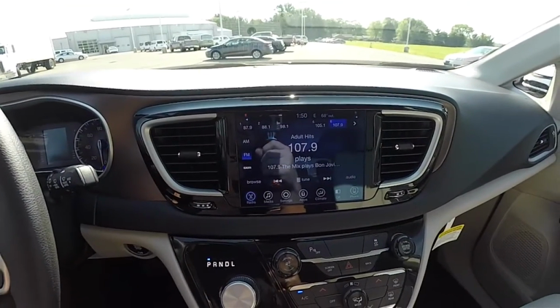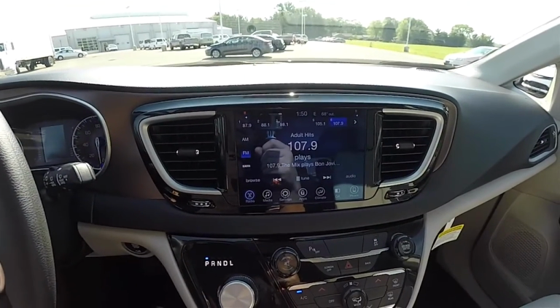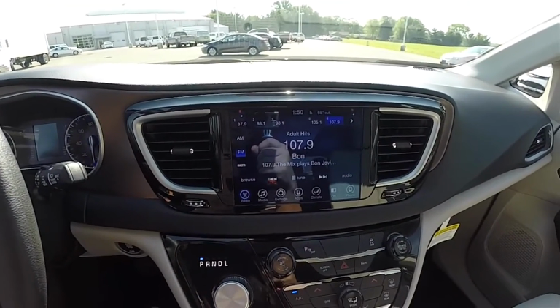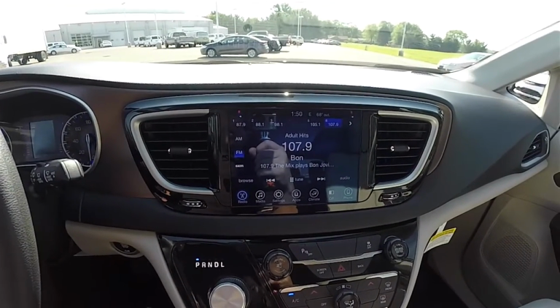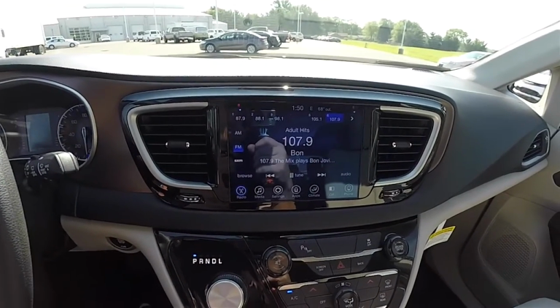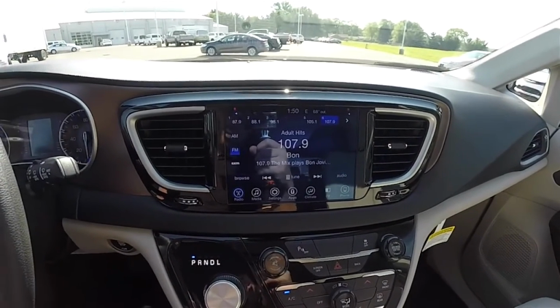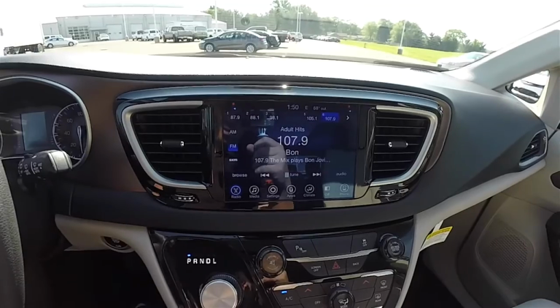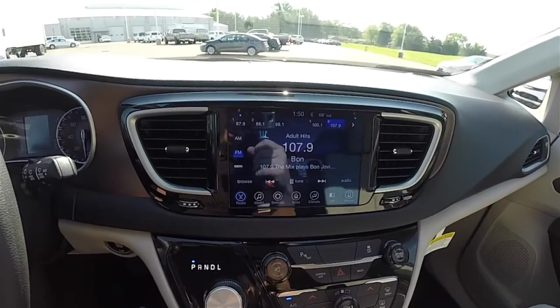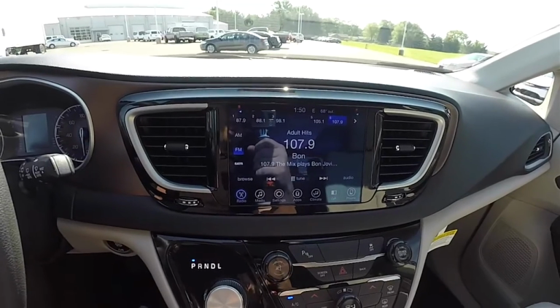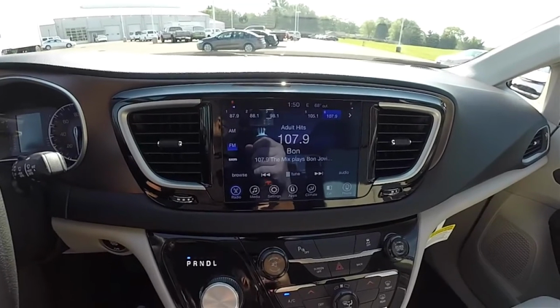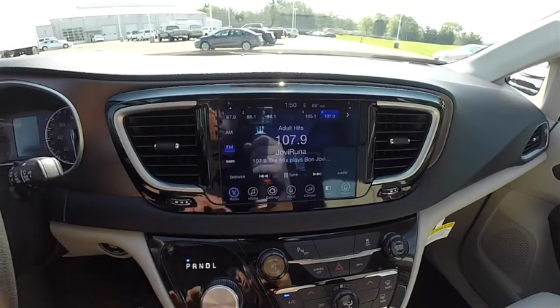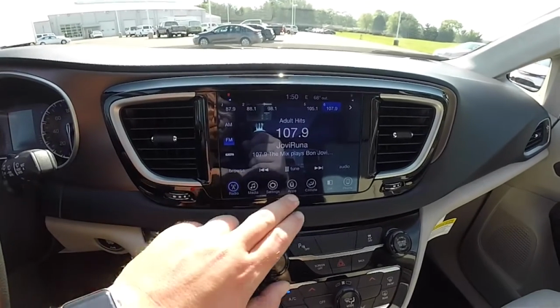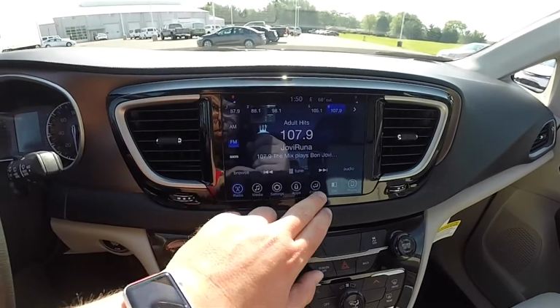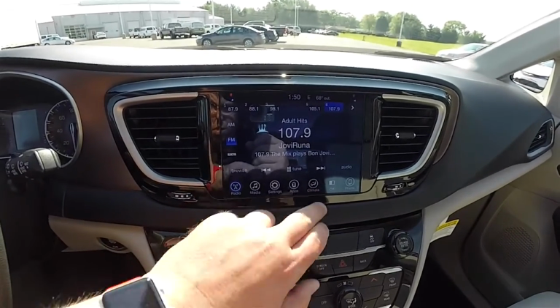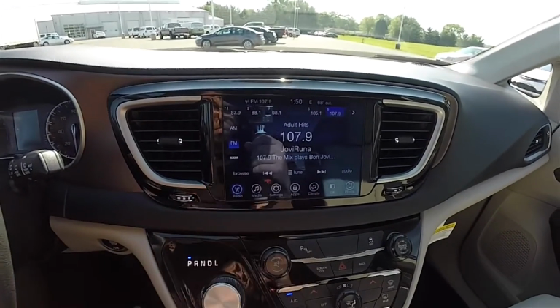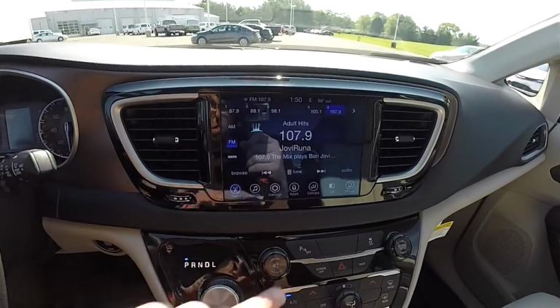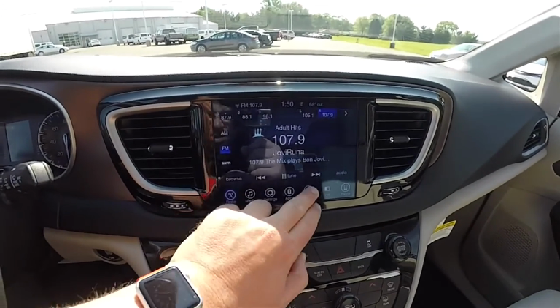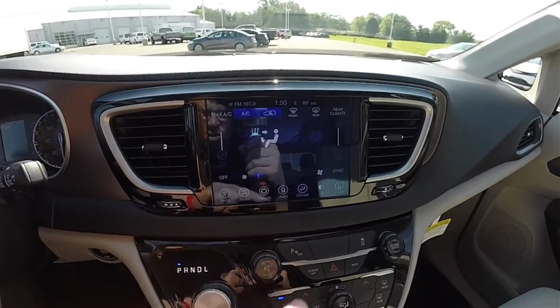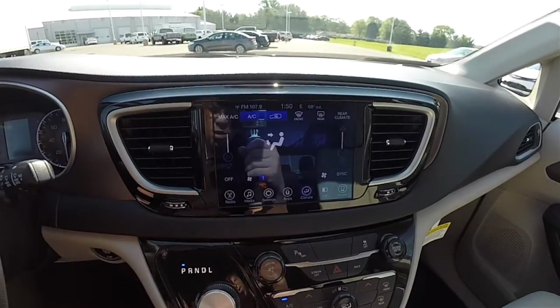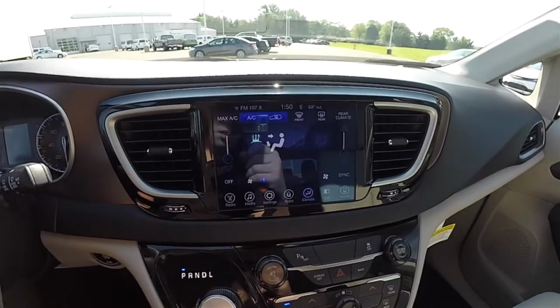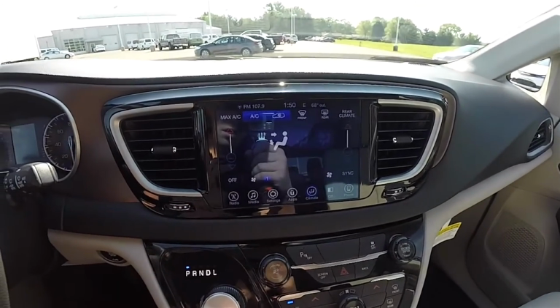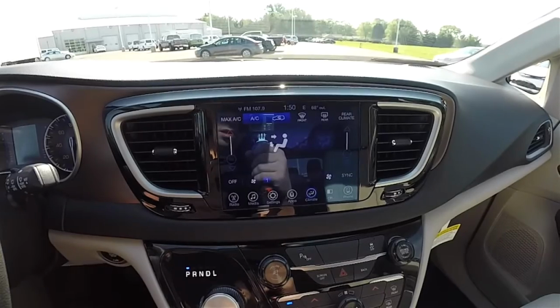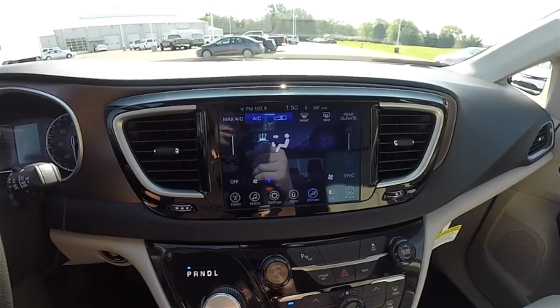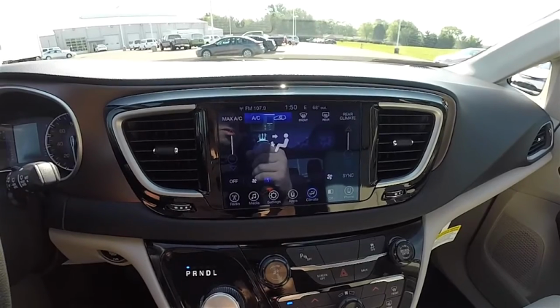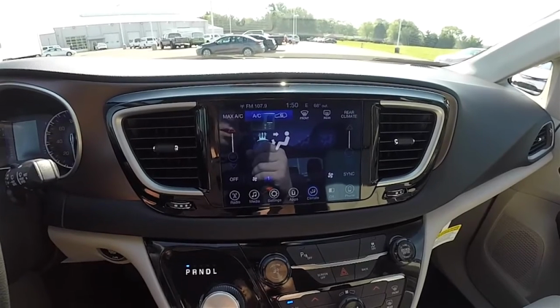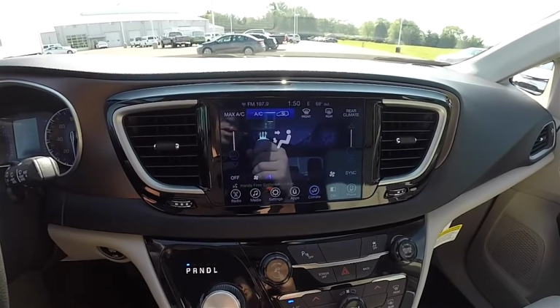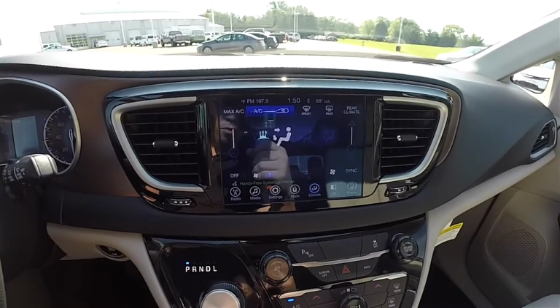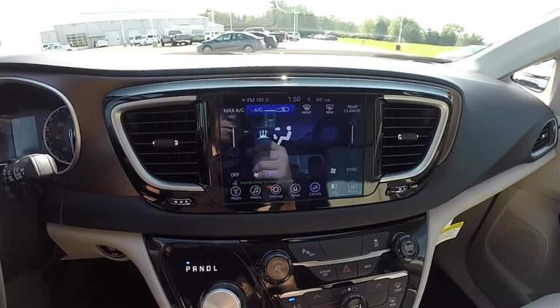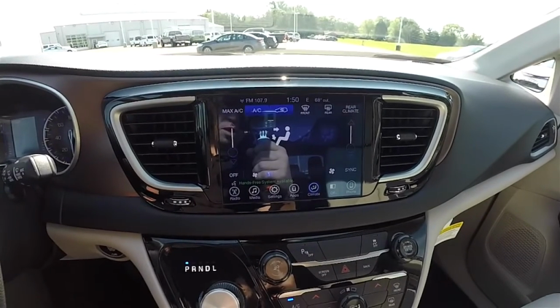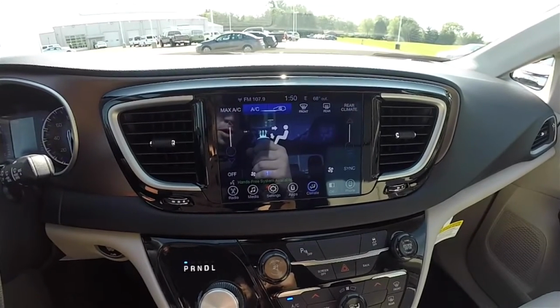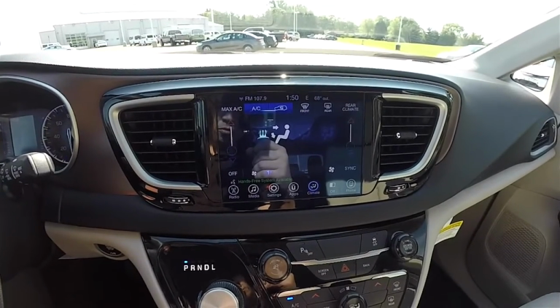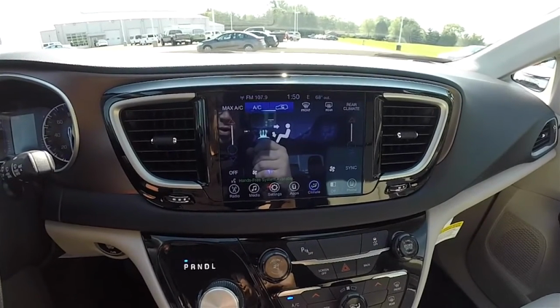Uconnect 8.4-inch touchscreen display with Sirius XM satellite radio. Dual zone front climate control, and you've also got rear air controls as well.